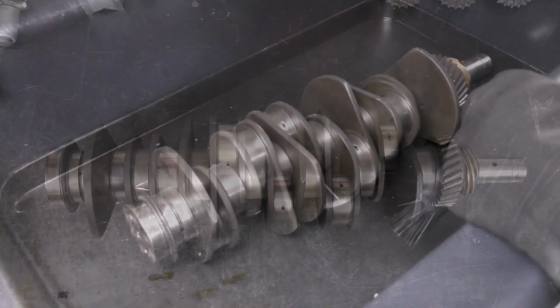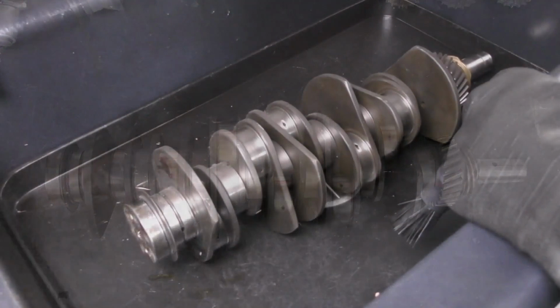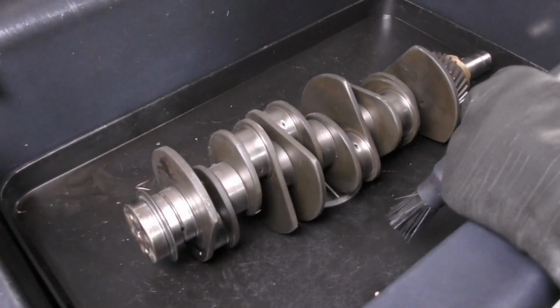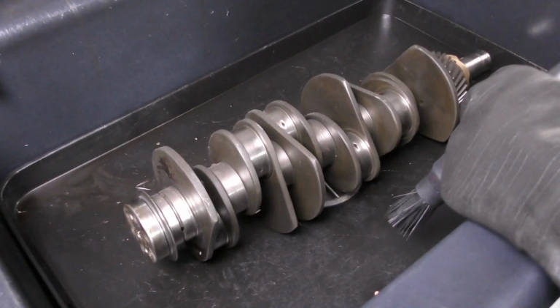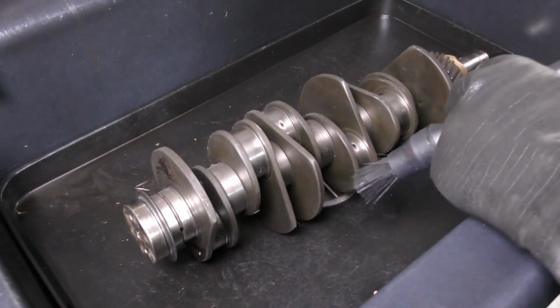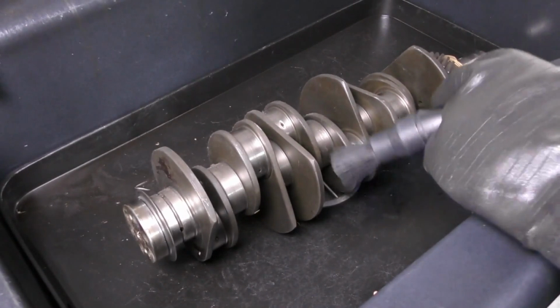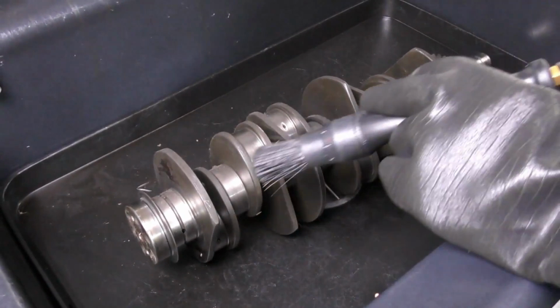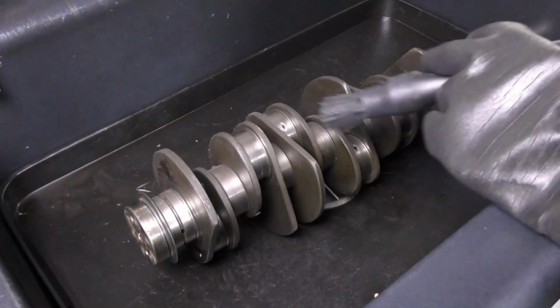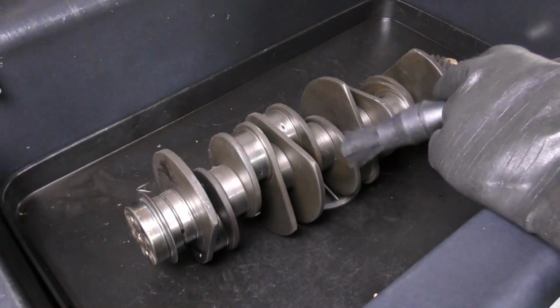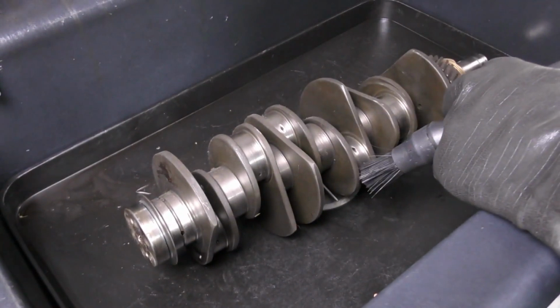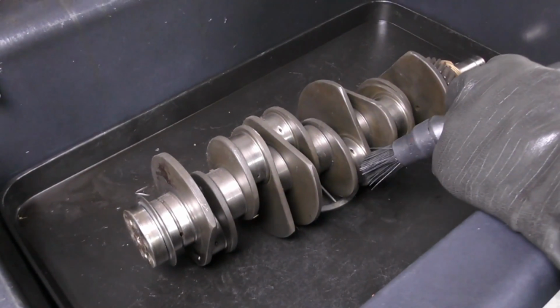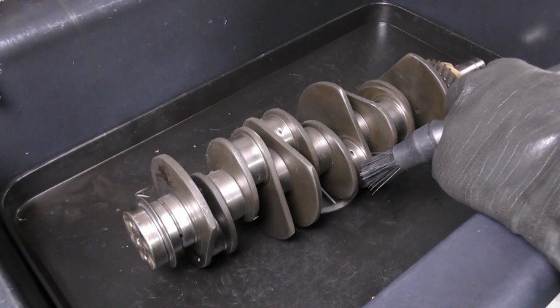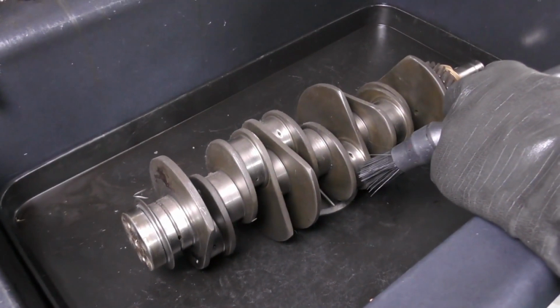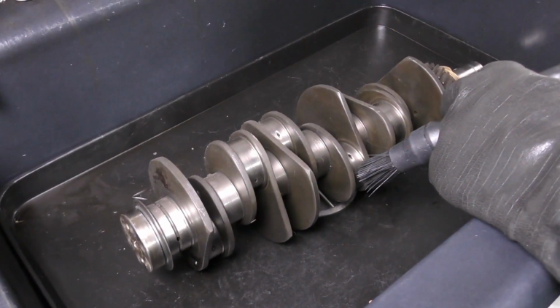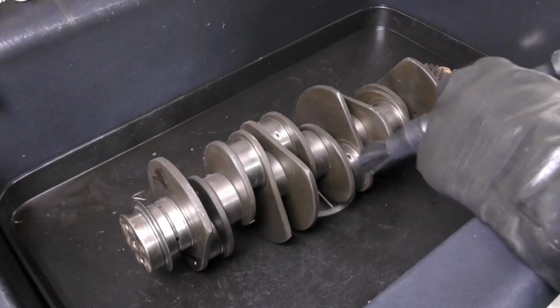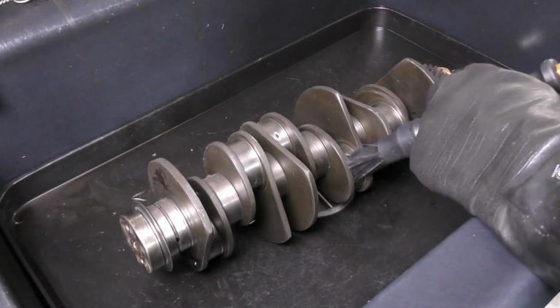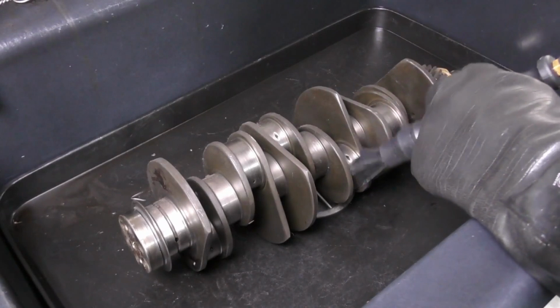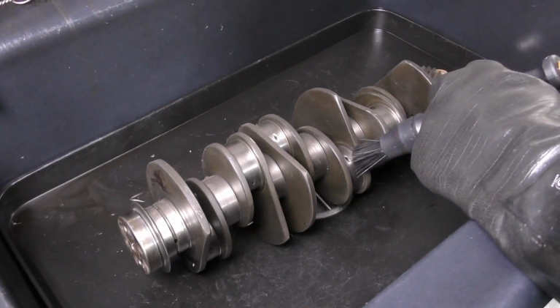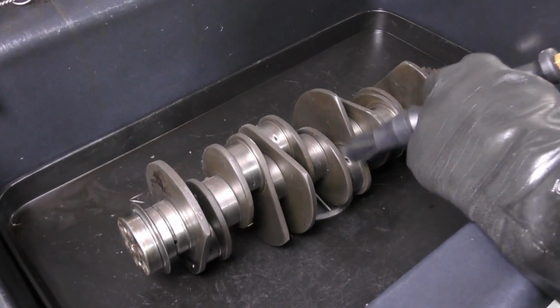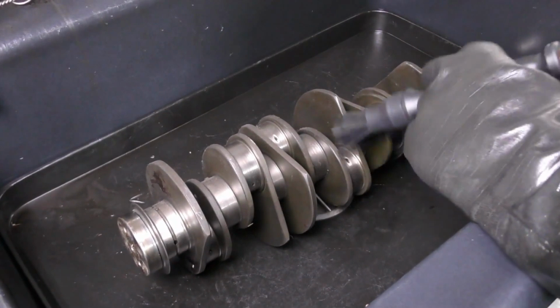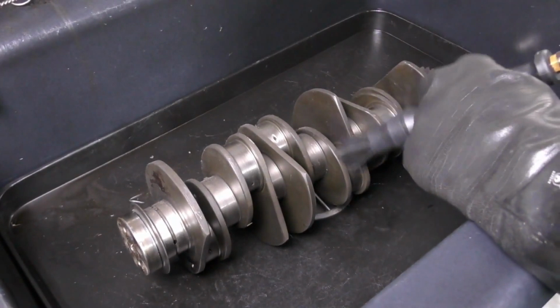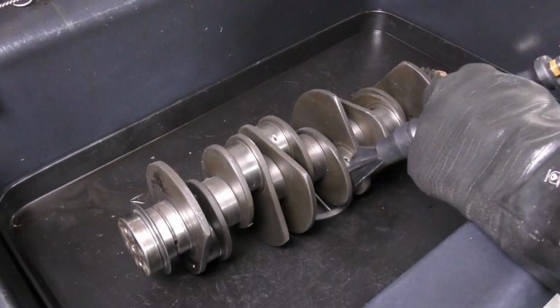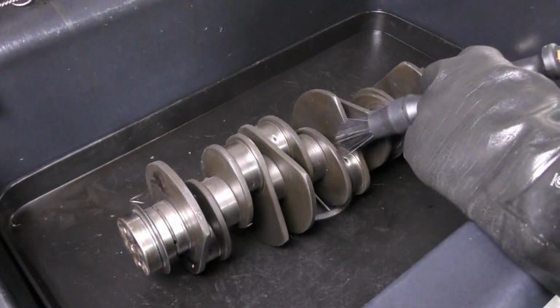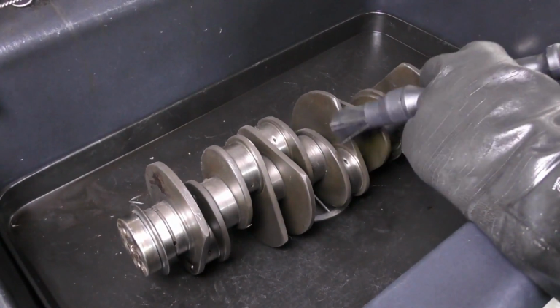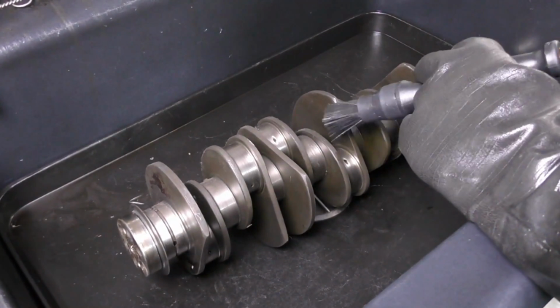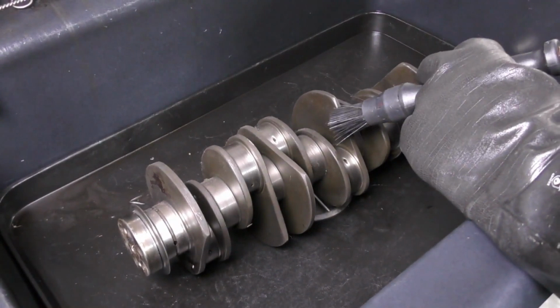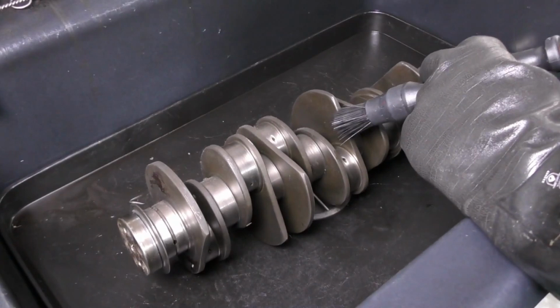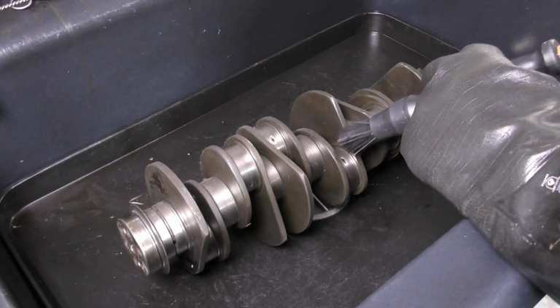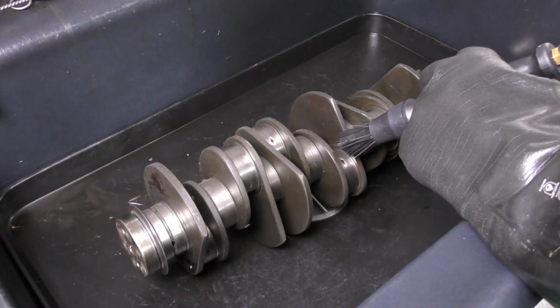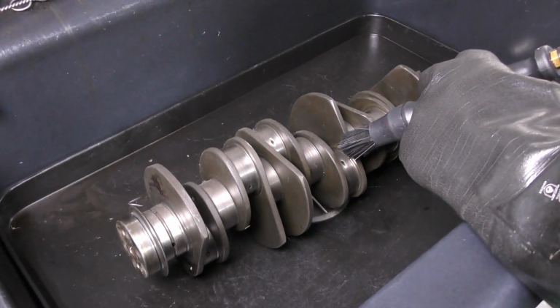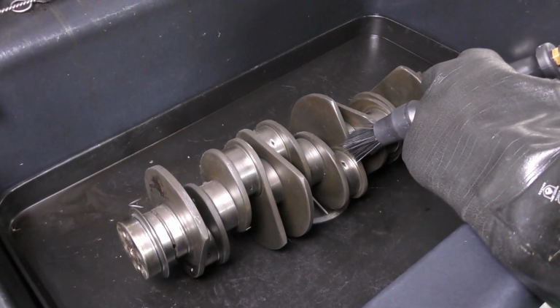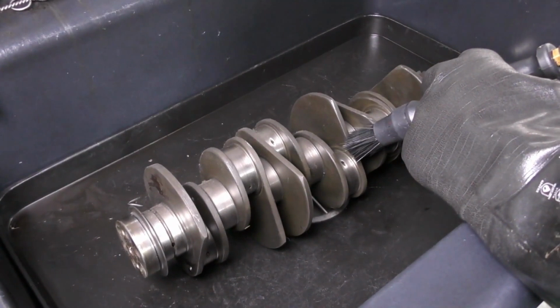This wash is just a quick one. We just want to get off all of the big chunks basically. We don't even care about cleaning any of the galleries at this point — we just want to get it so we can take some measurements and see what needs to happen to the crank.